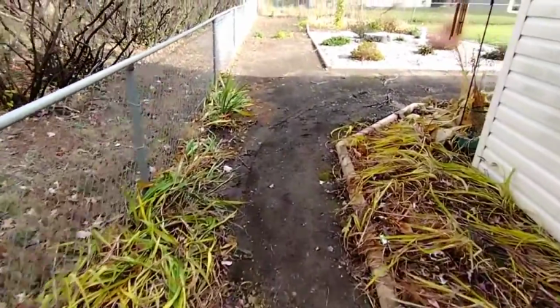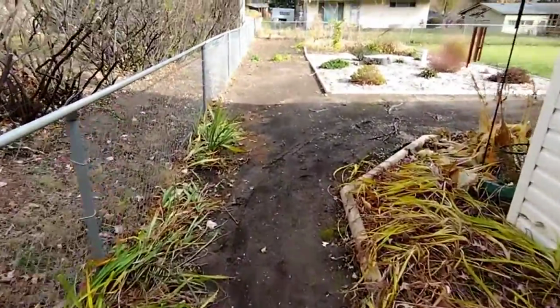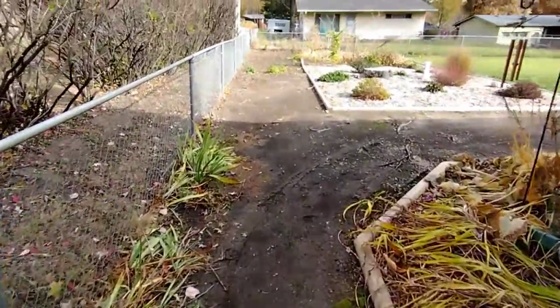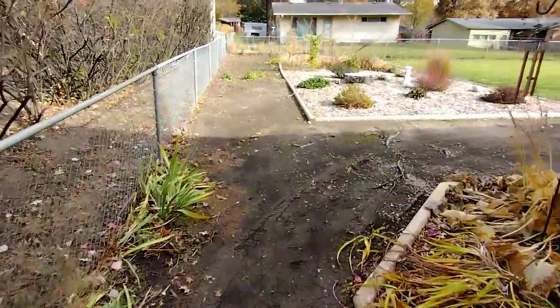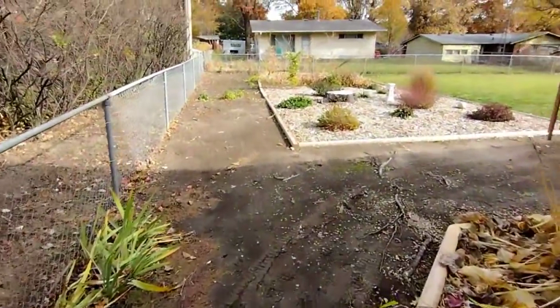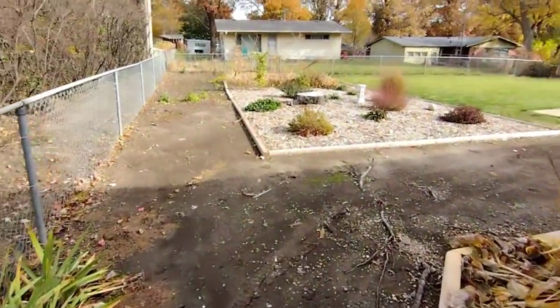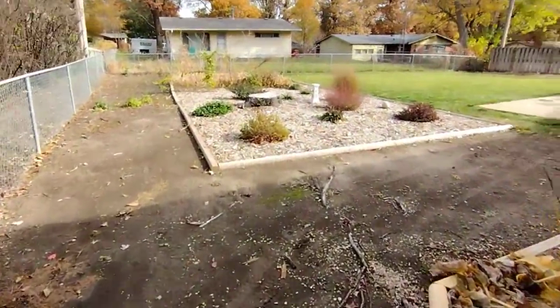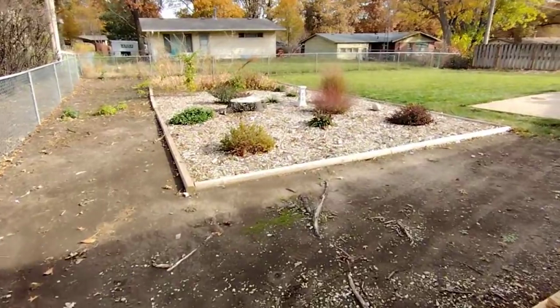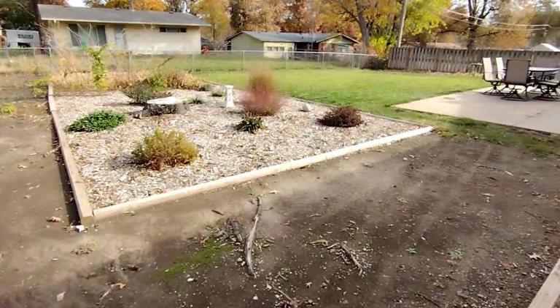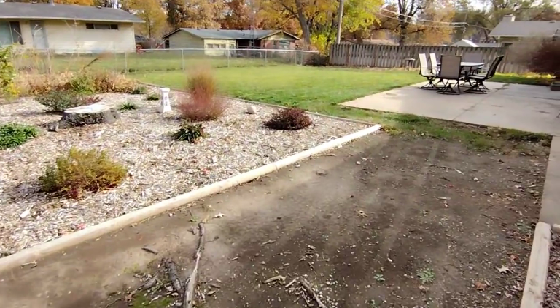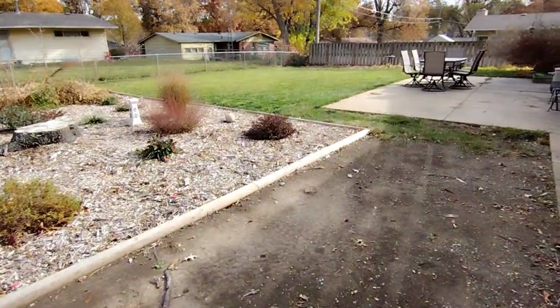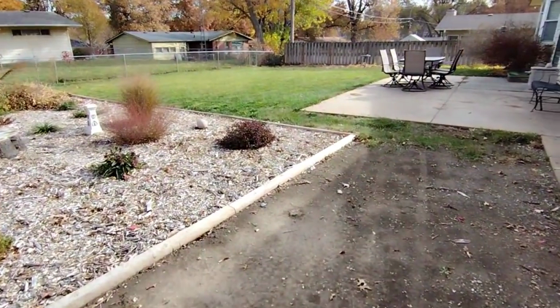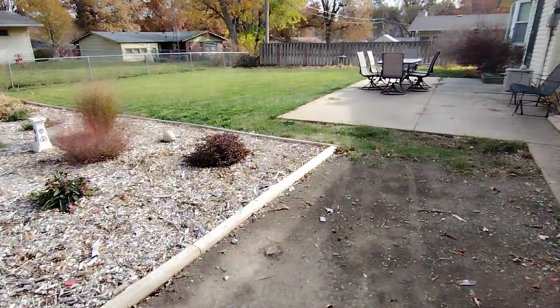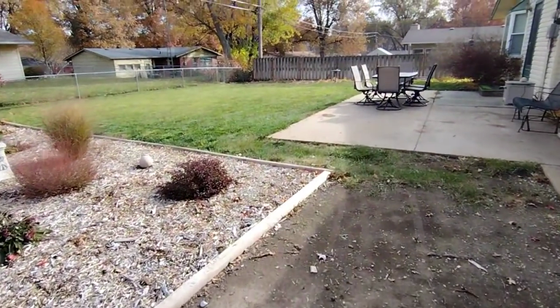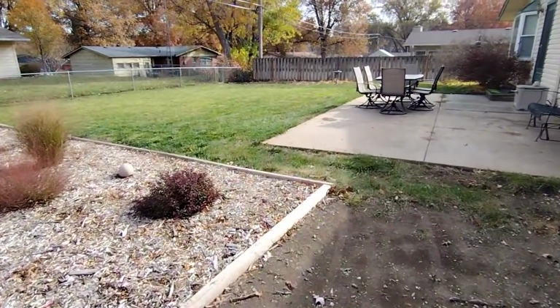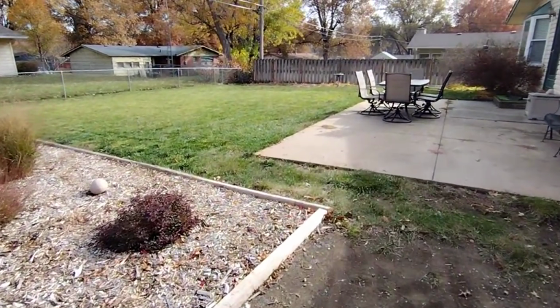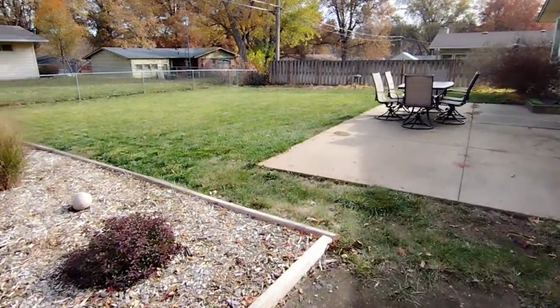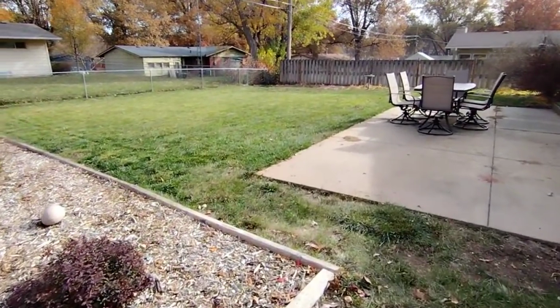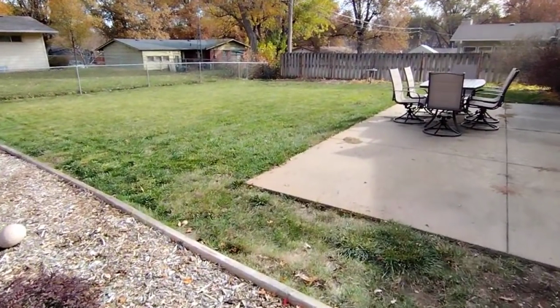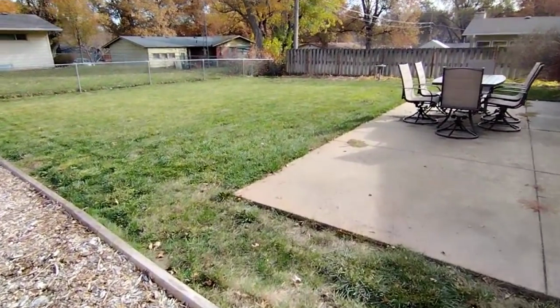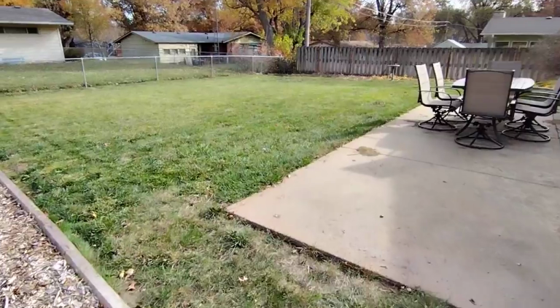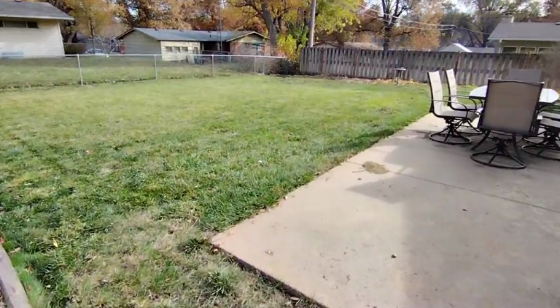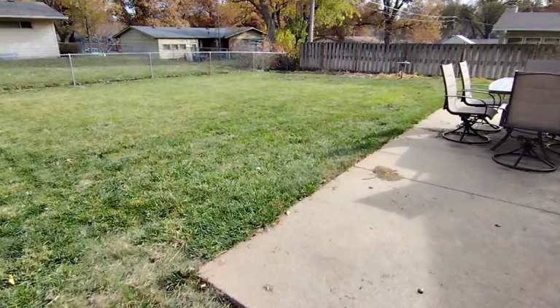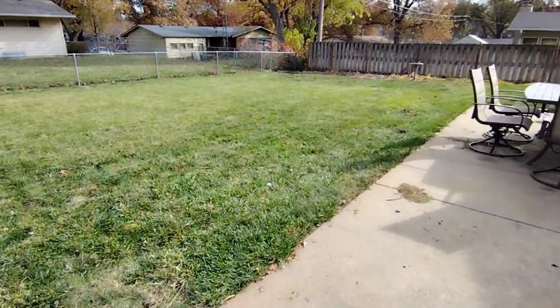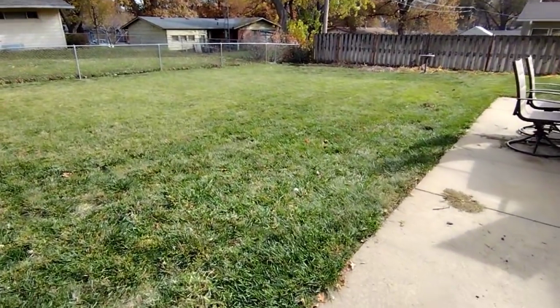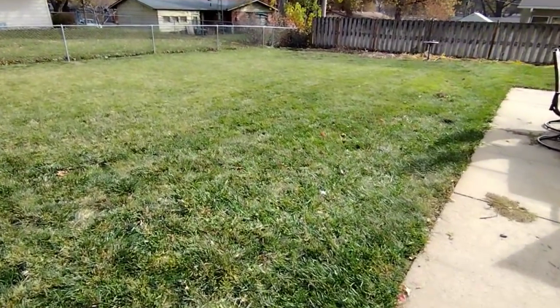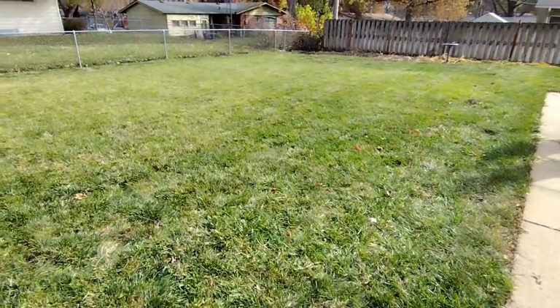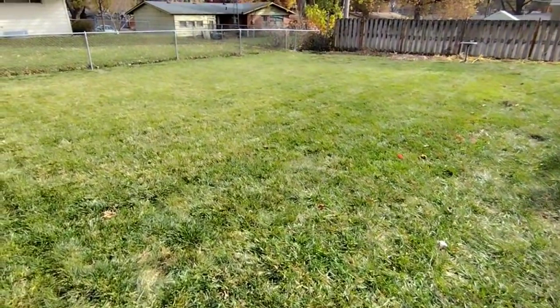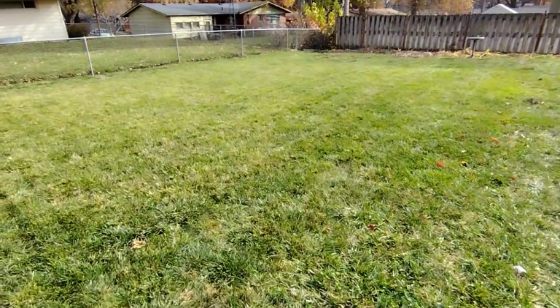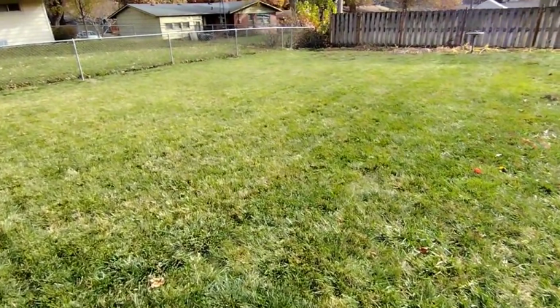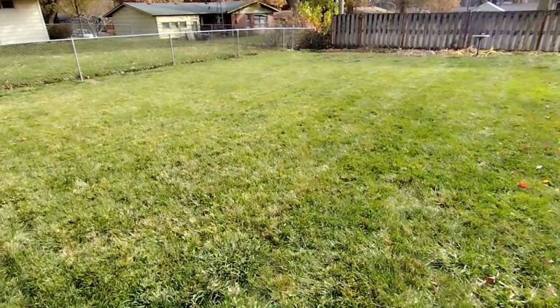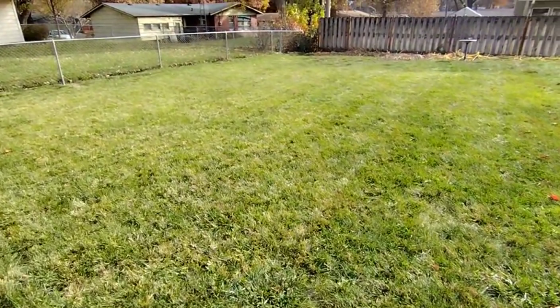It's been a nice day today — supposed to get up to like 75. I'm enjoying it so much right now. But yeah, it looks good, all cleaned up.